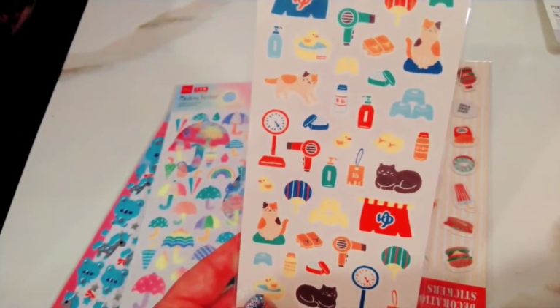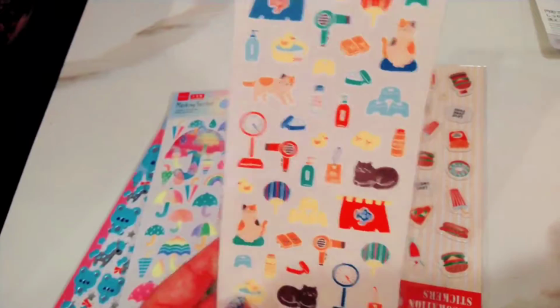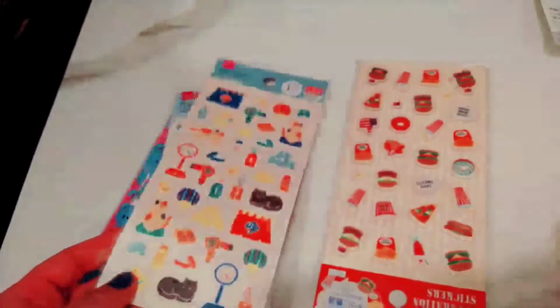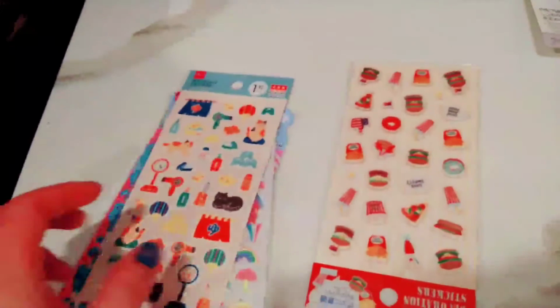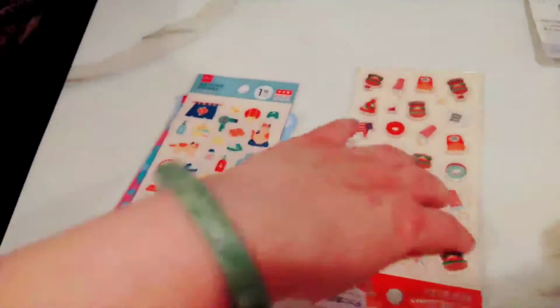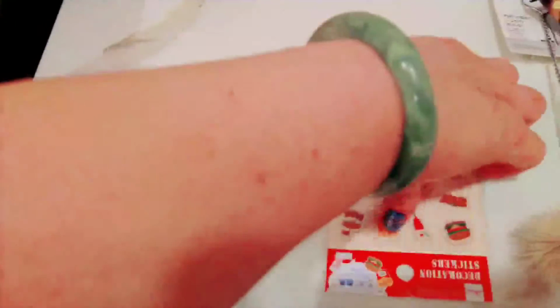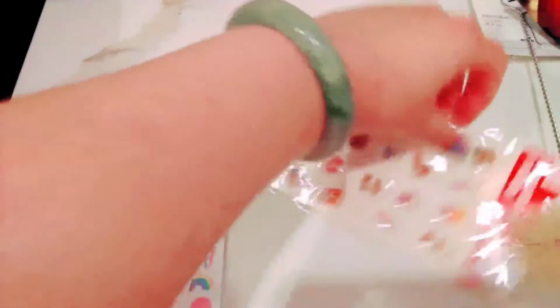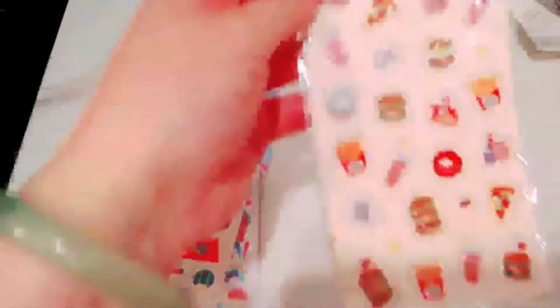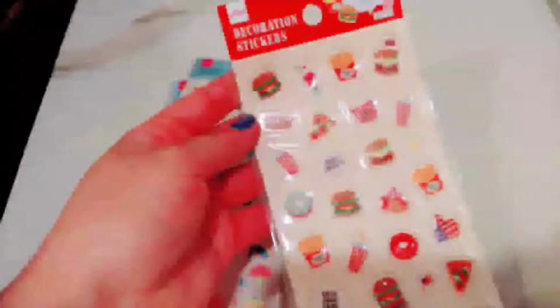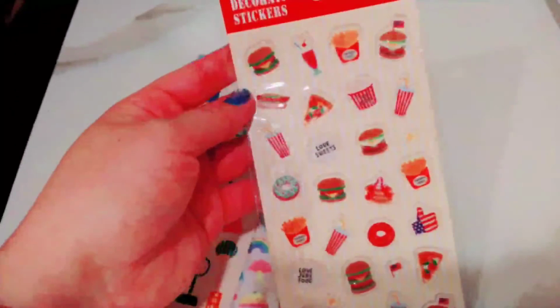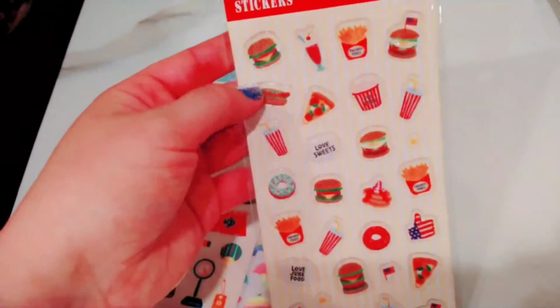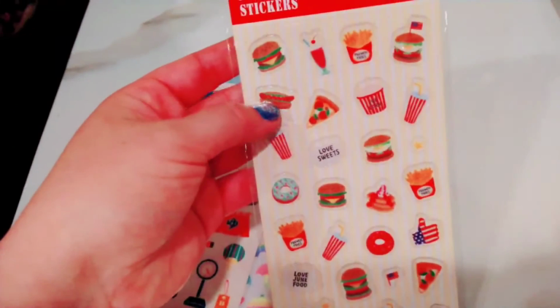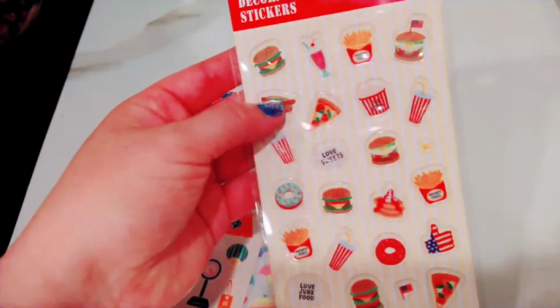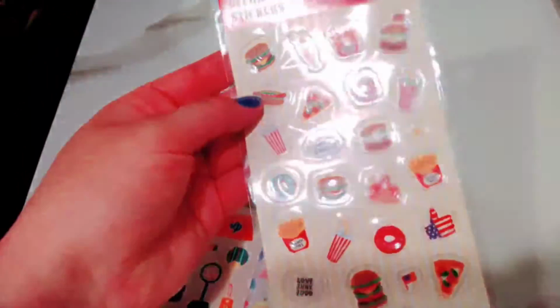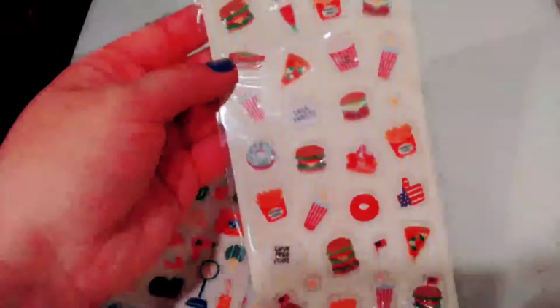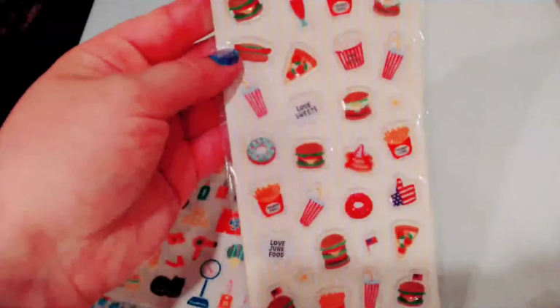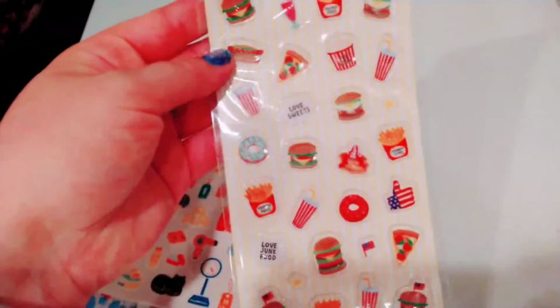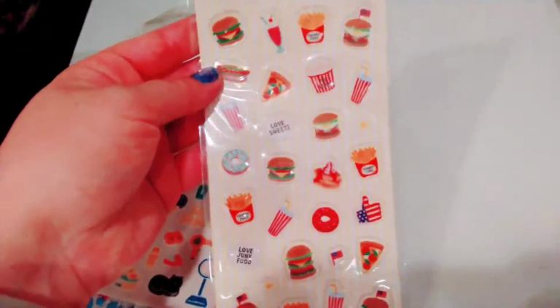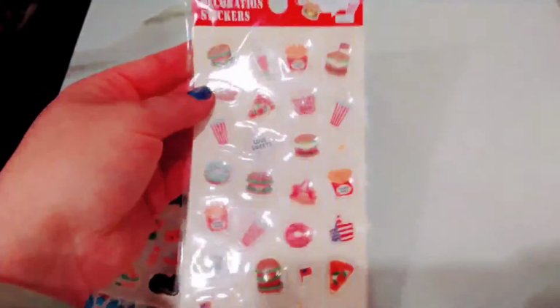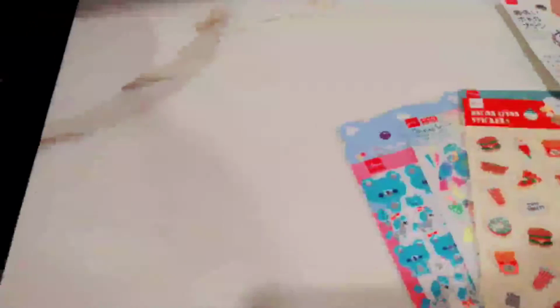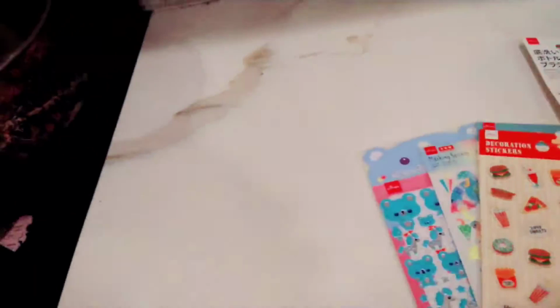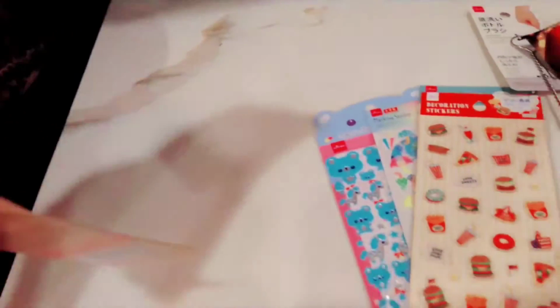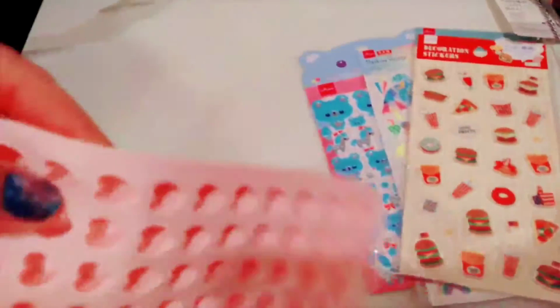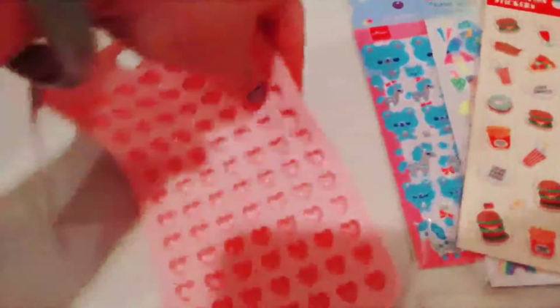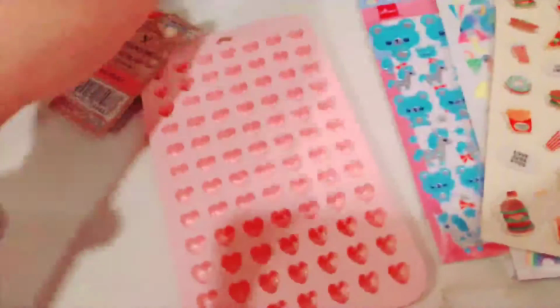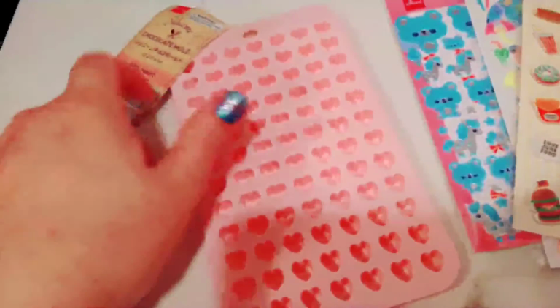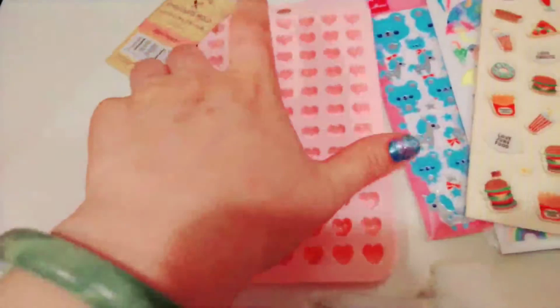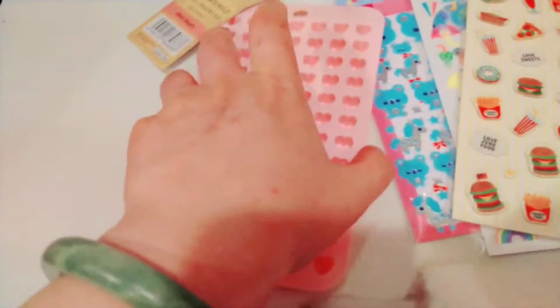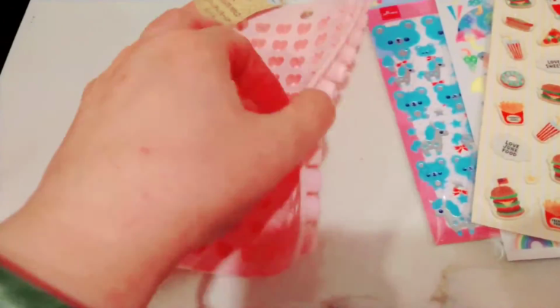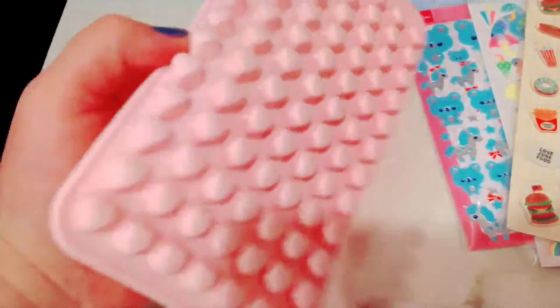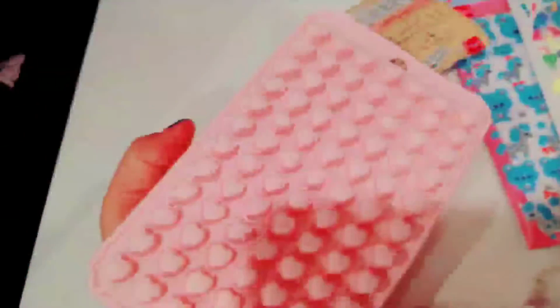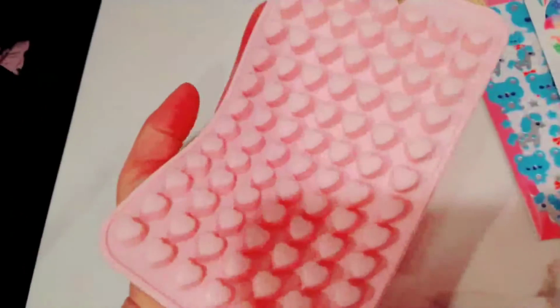And my favorite — these little puffed-out food stickers. This is really cute — look how many hearts you can make!